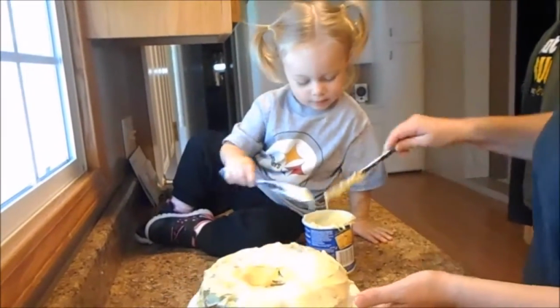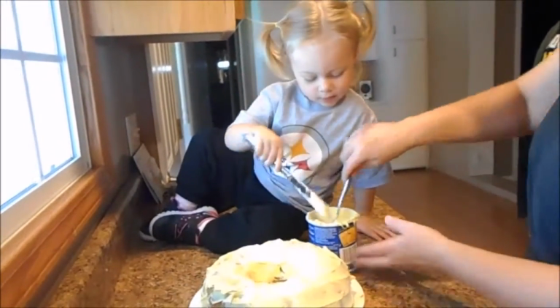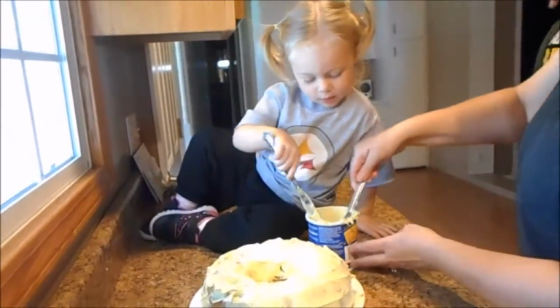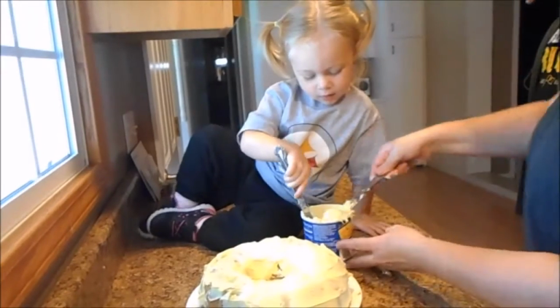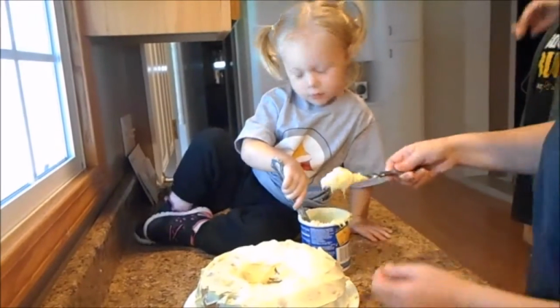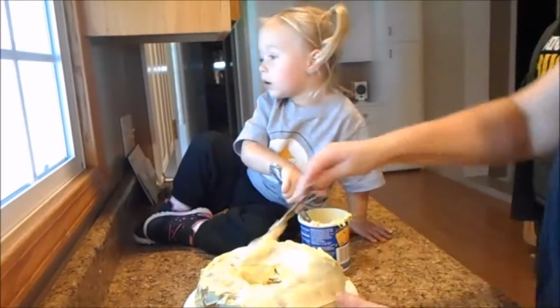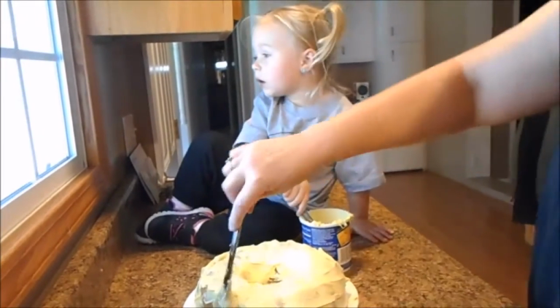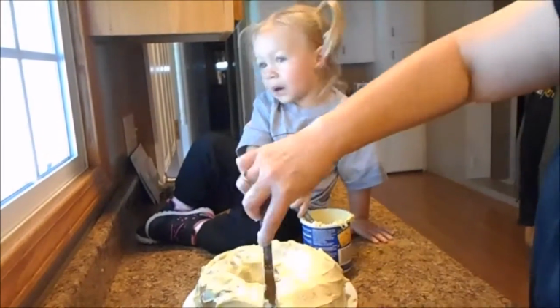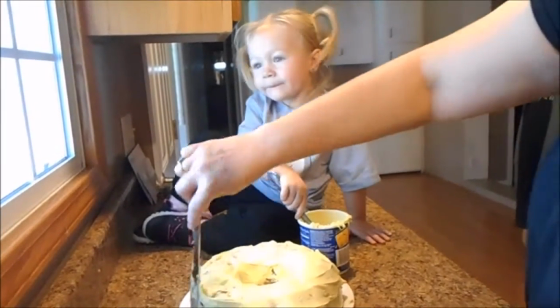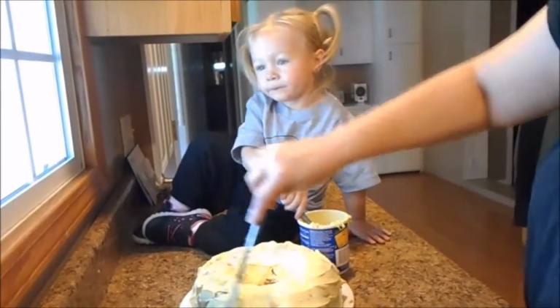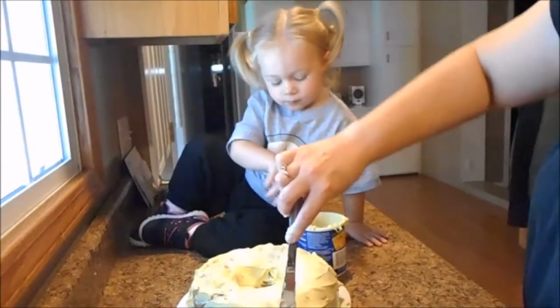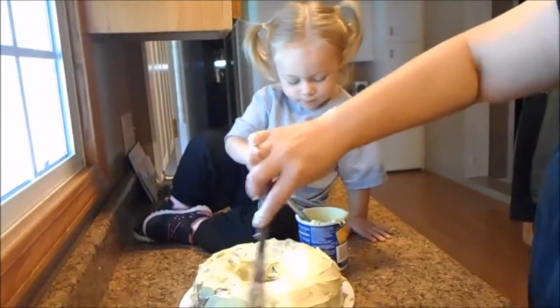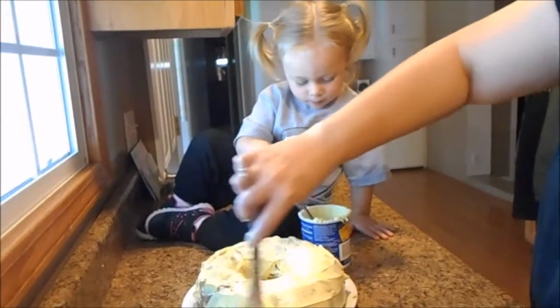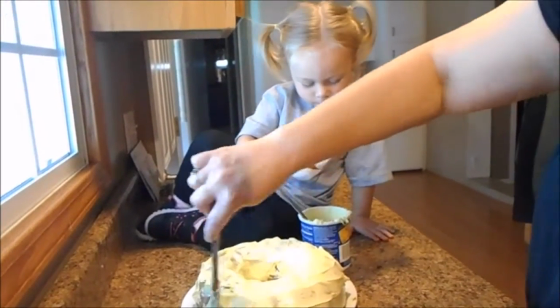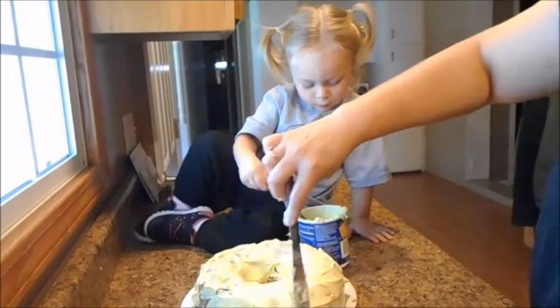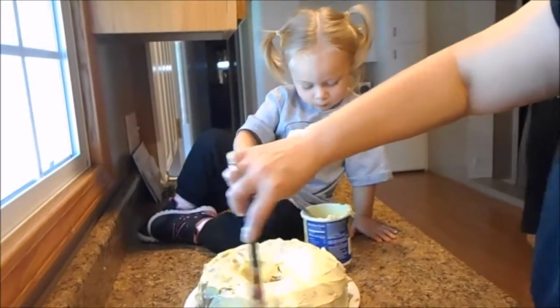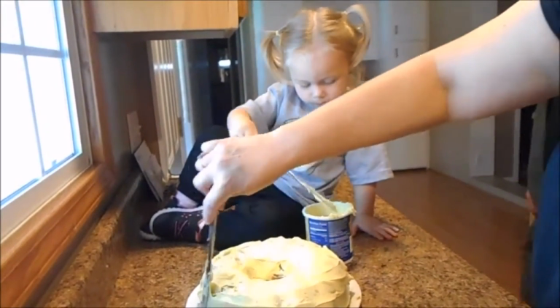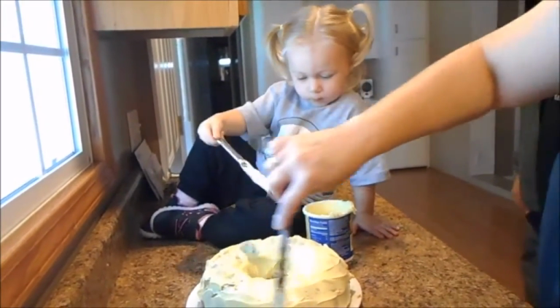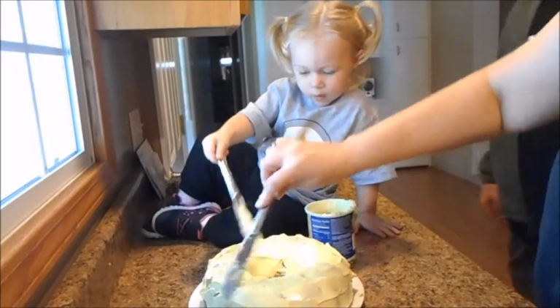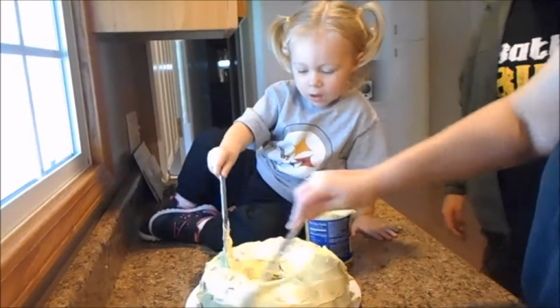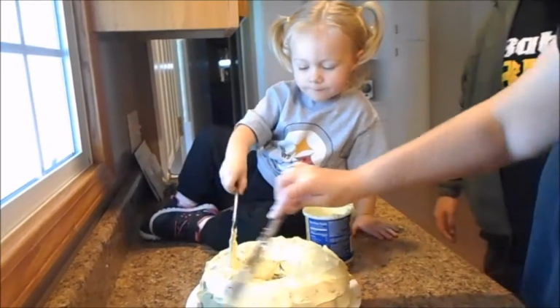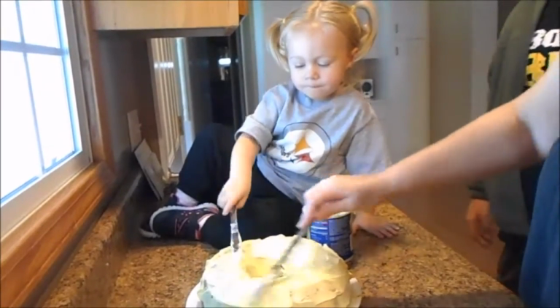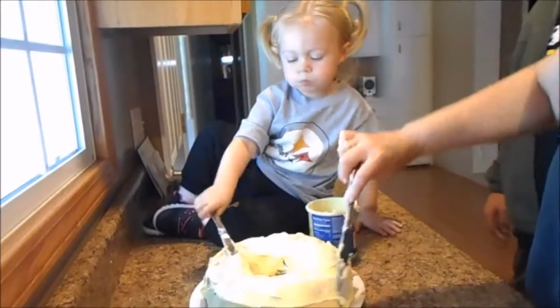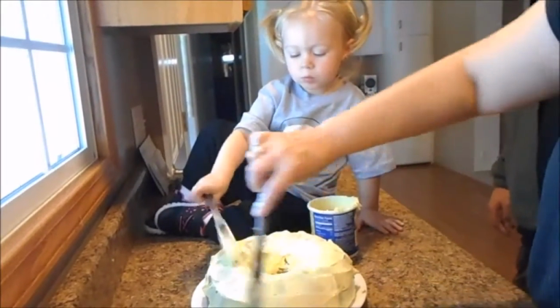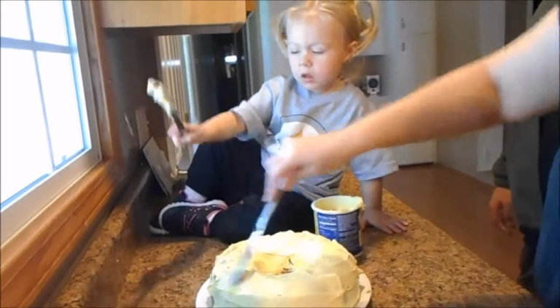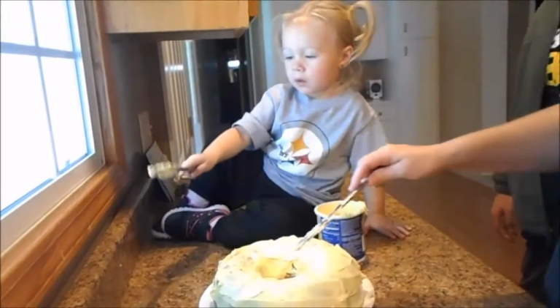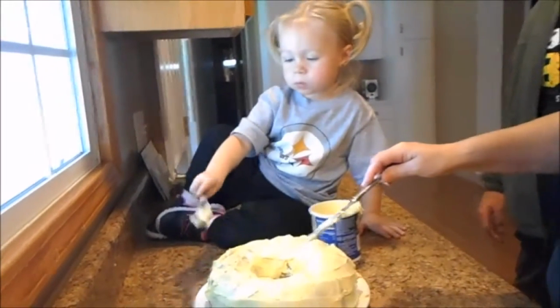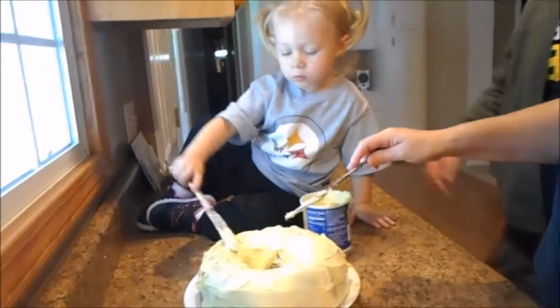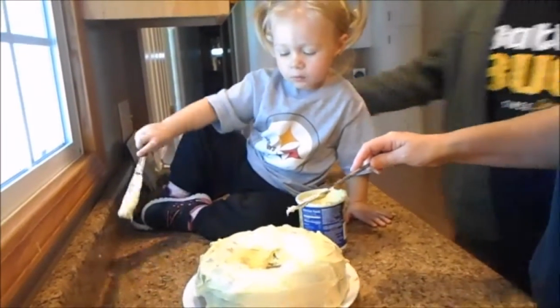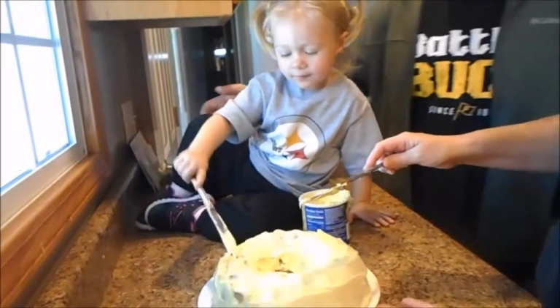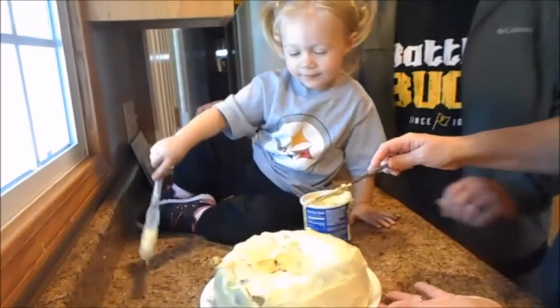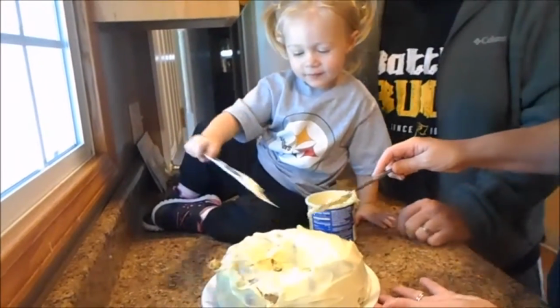Yeah, you're going to show her how pretty you decorated it? To my mom. Yeah? Oh man. You did a good job, Libby. That's a good job.